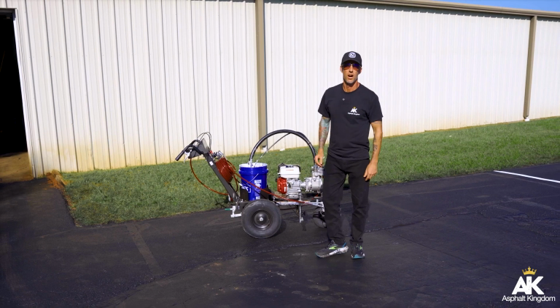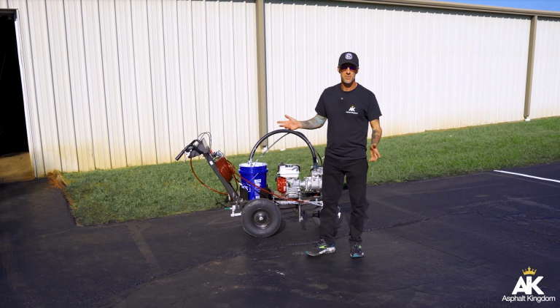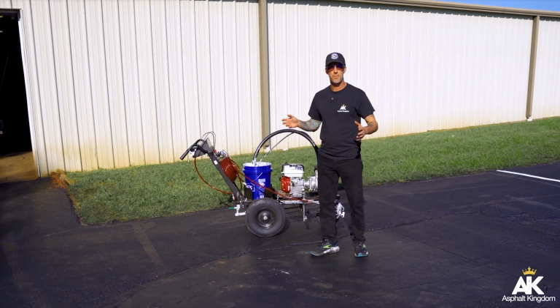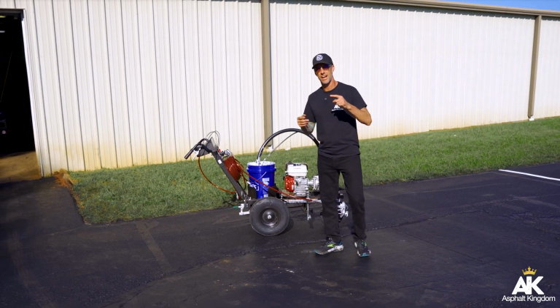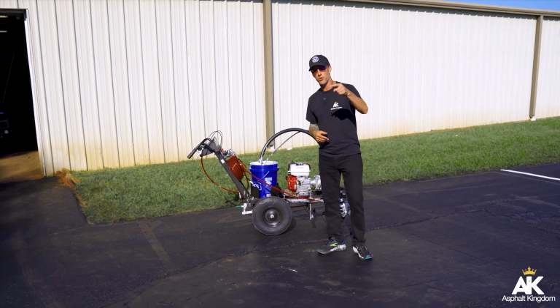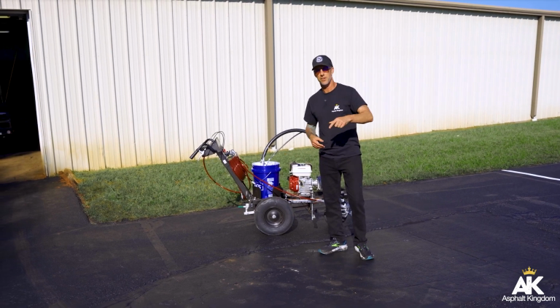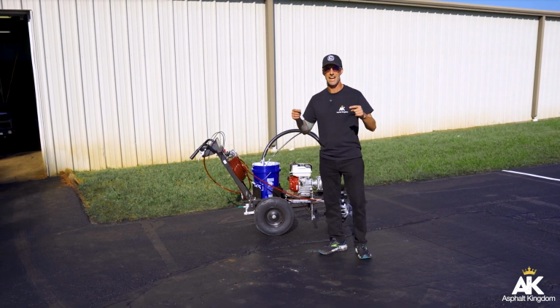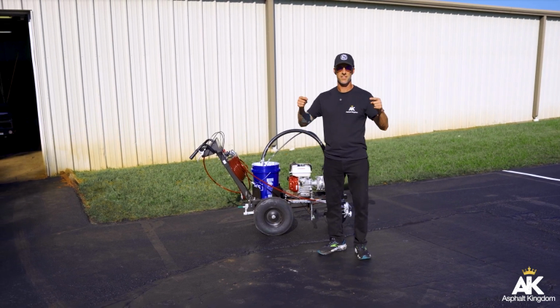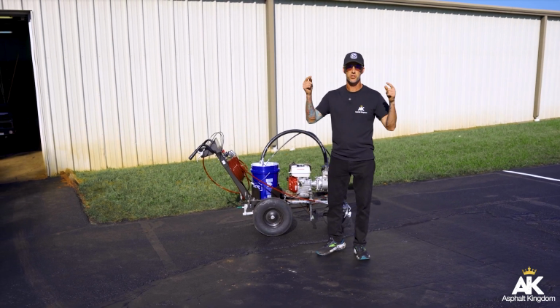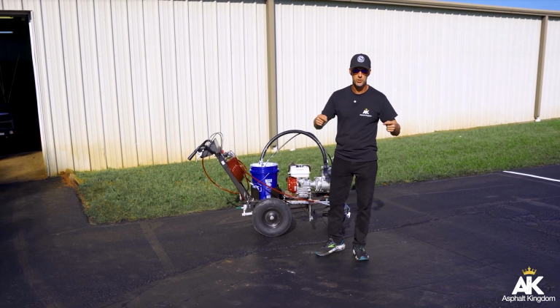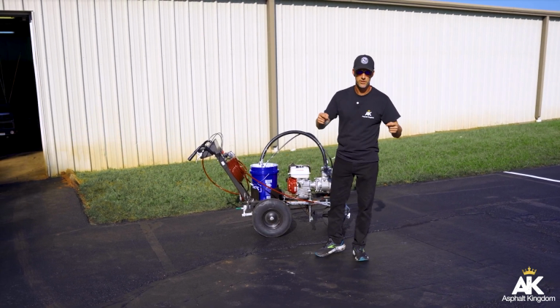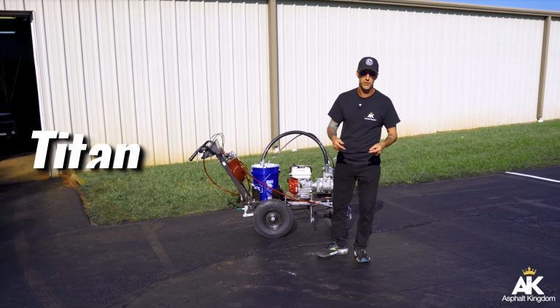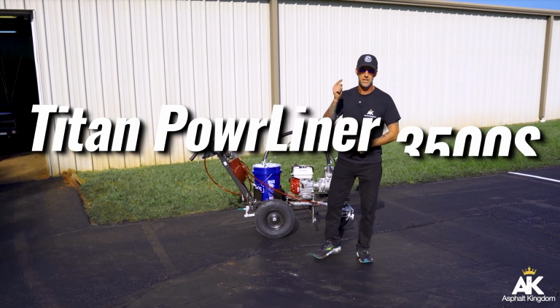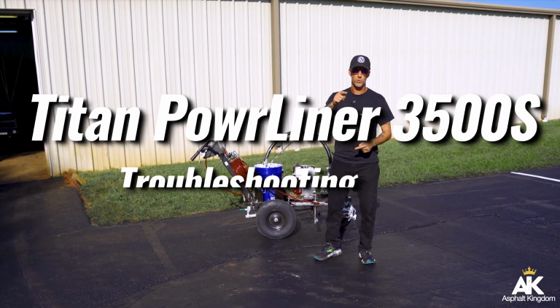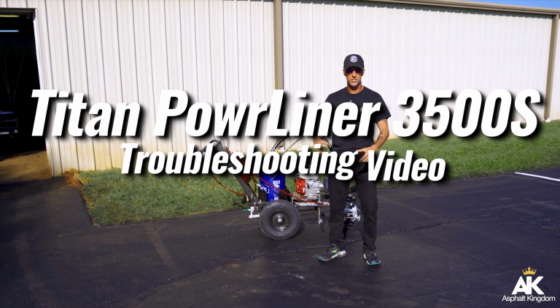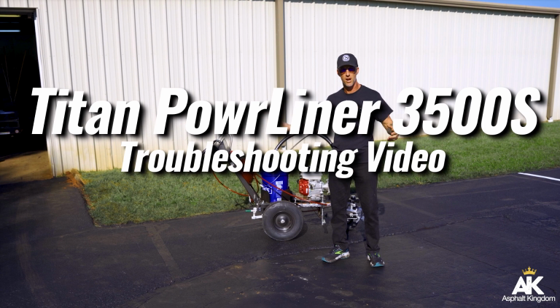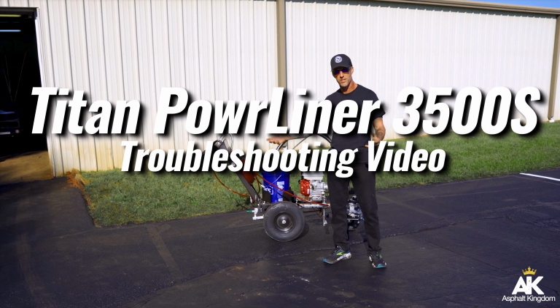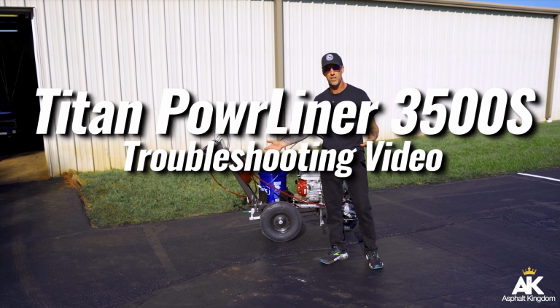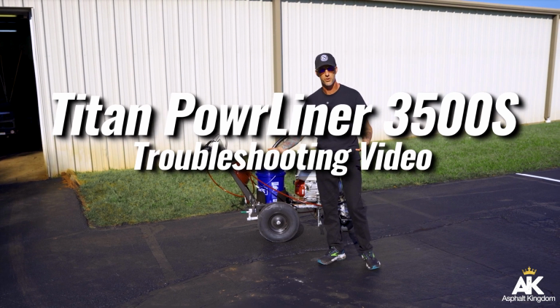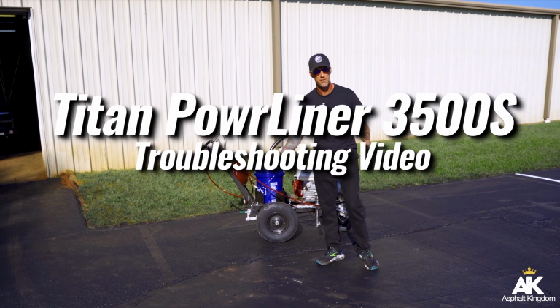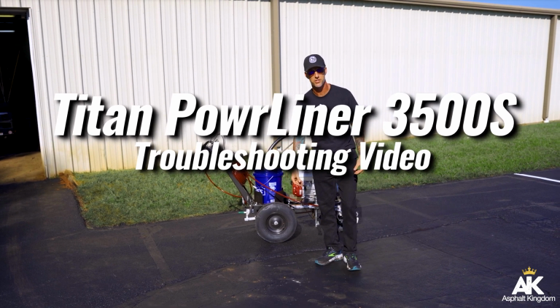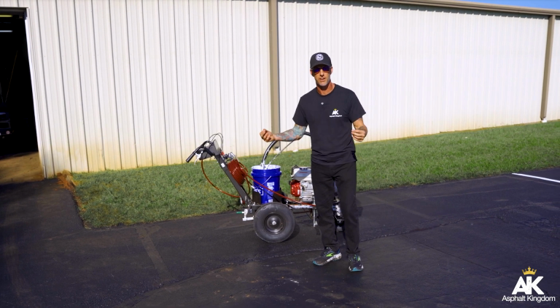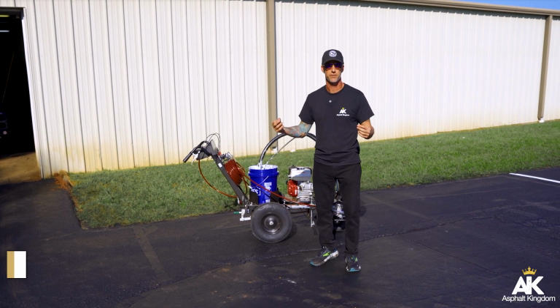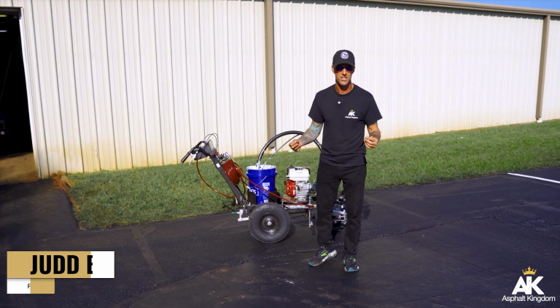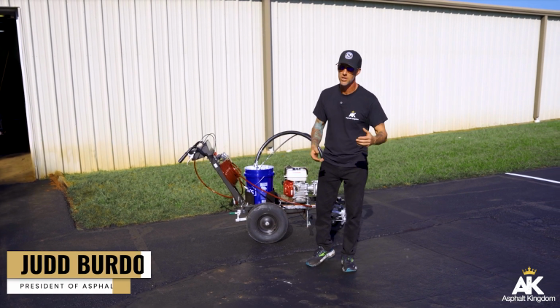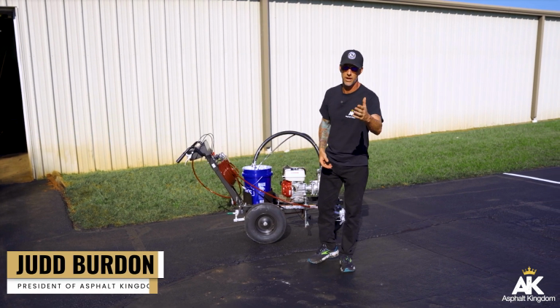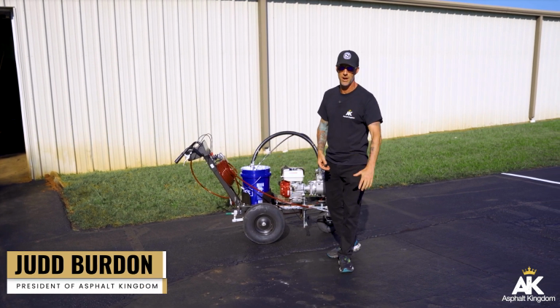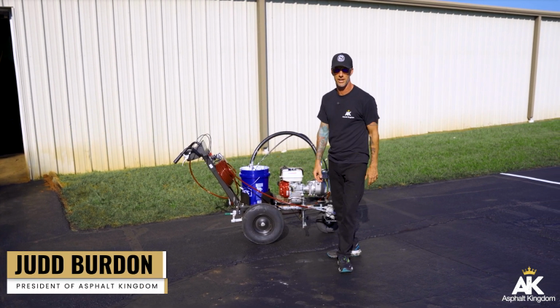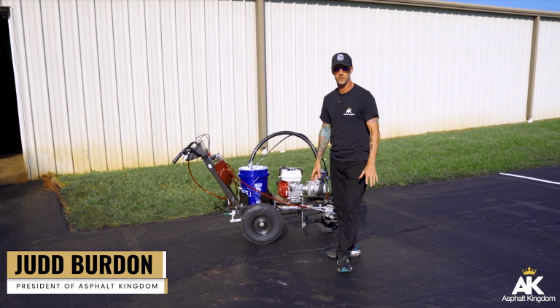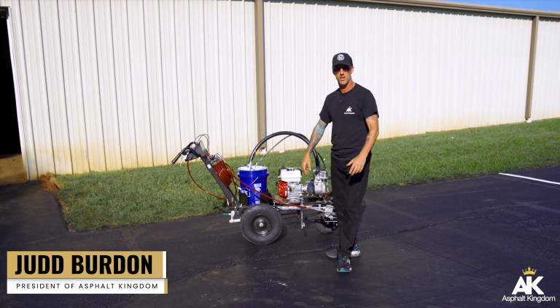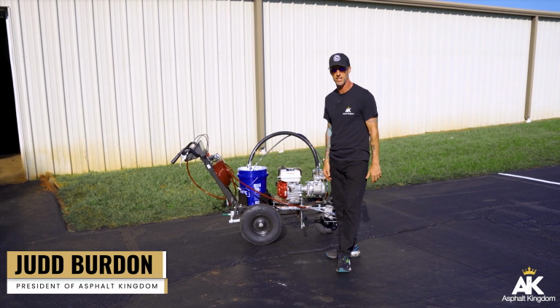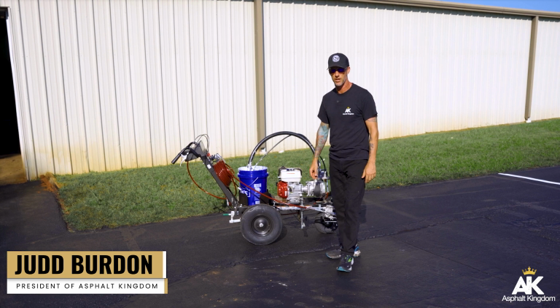I'm here with the Powerliner 3500S, and this is a troubleshooting video for people who are just unboxing the Powerliner 3500S for the very first time, or even your Powerliner 3500 base model.